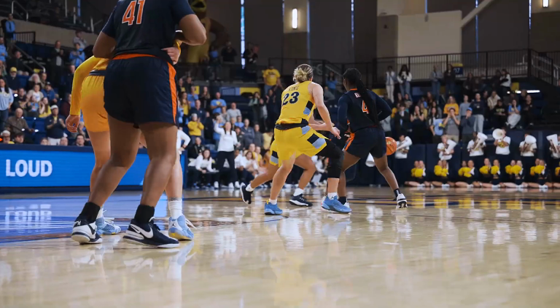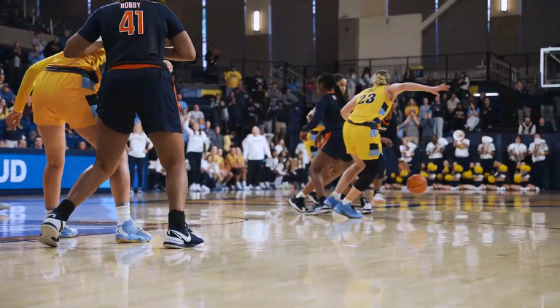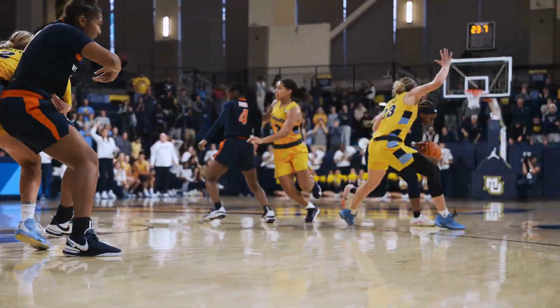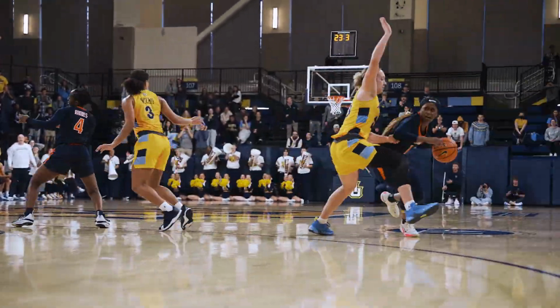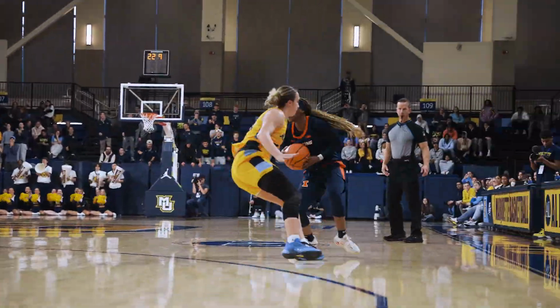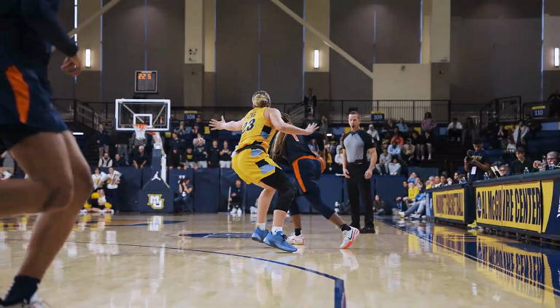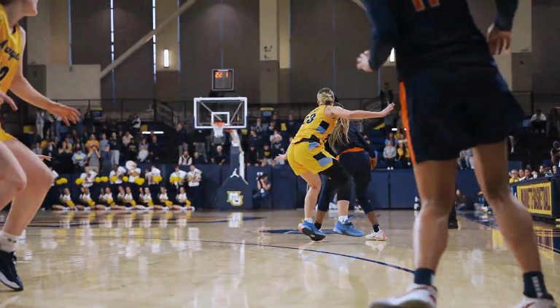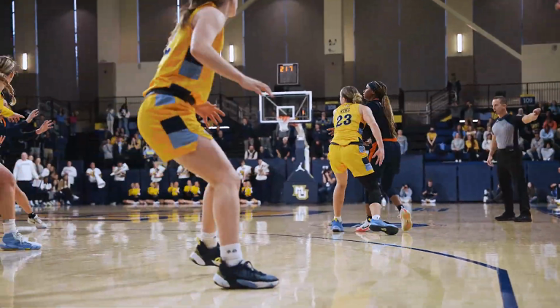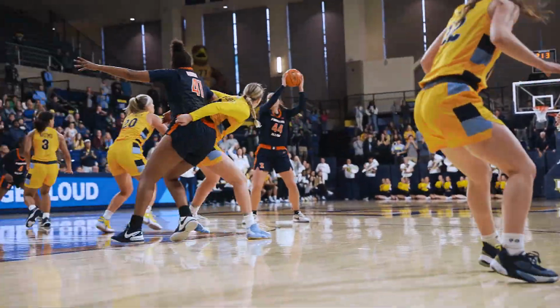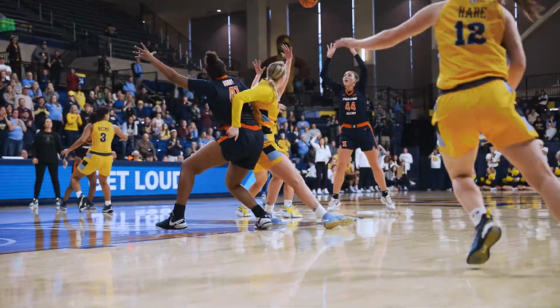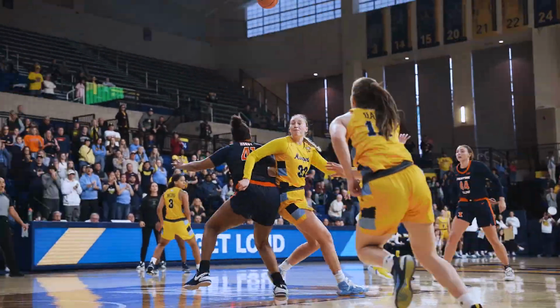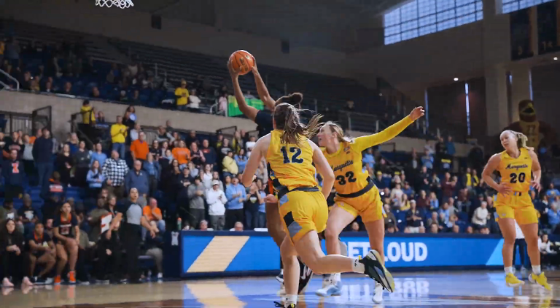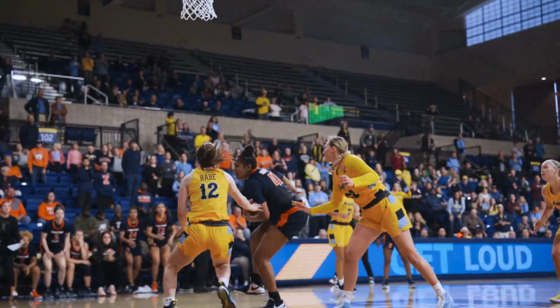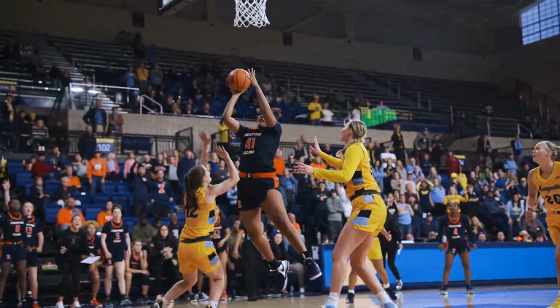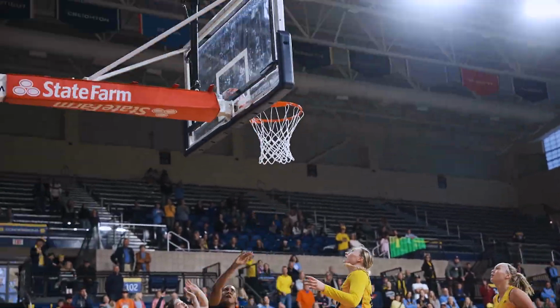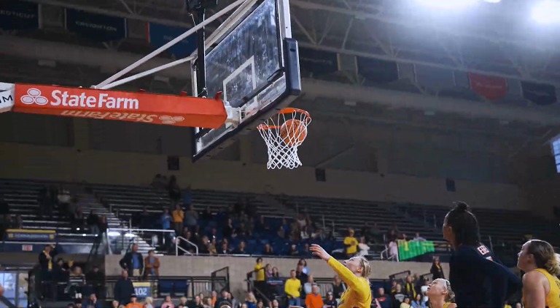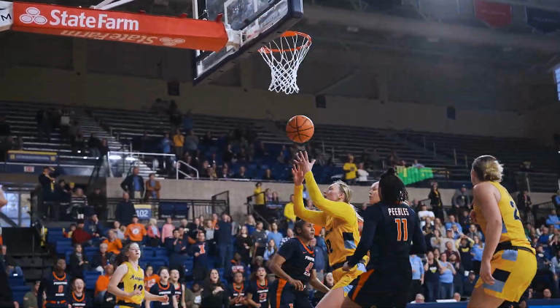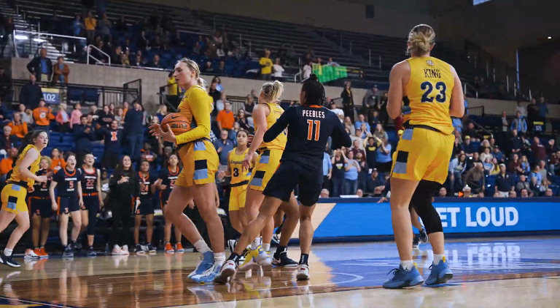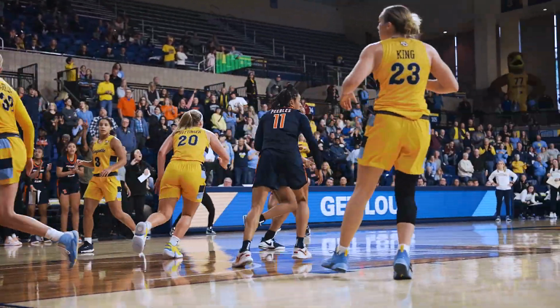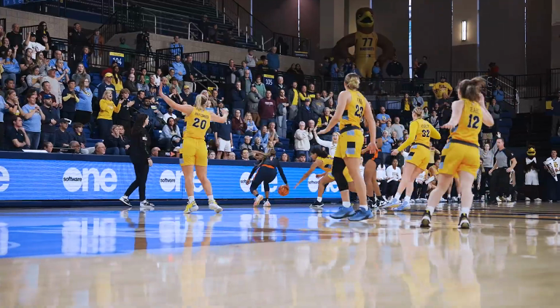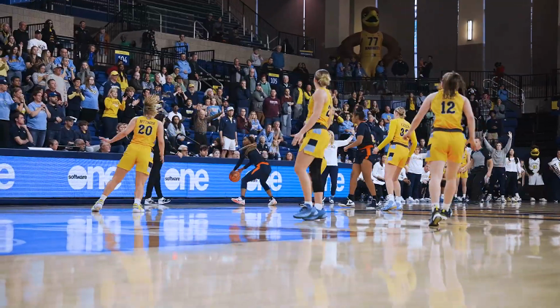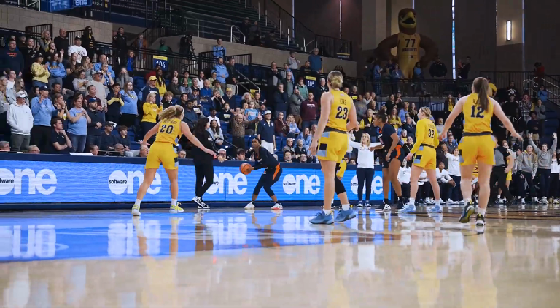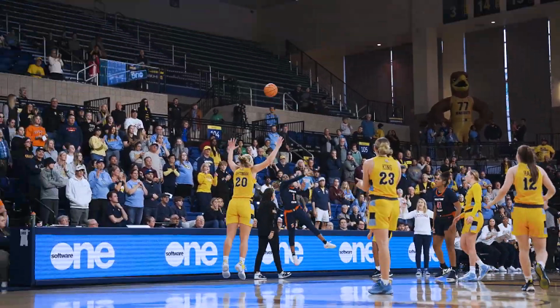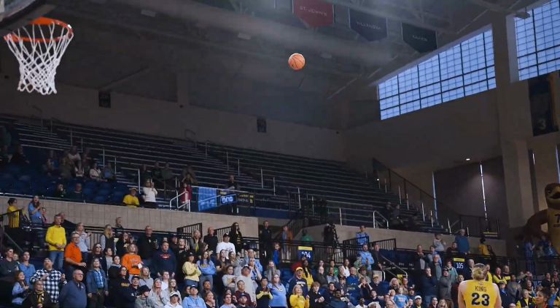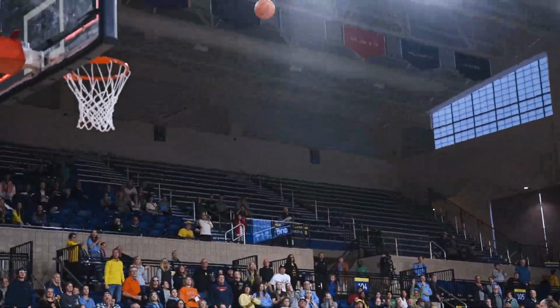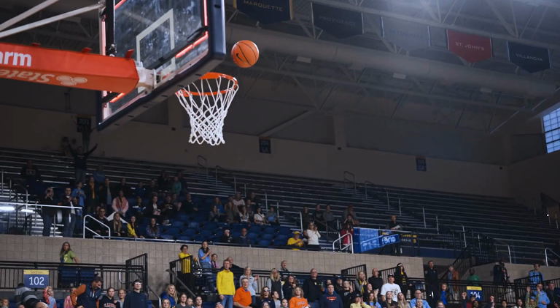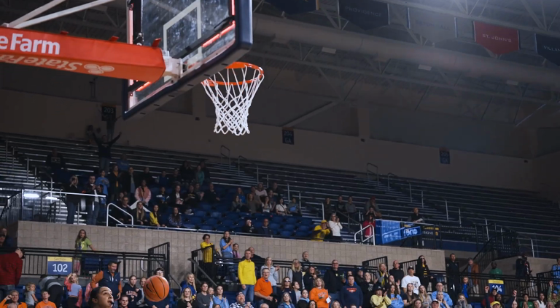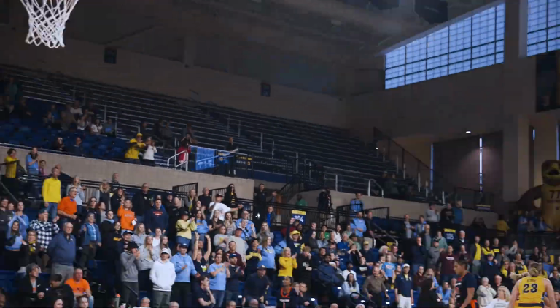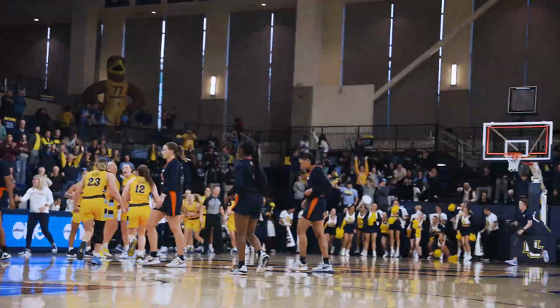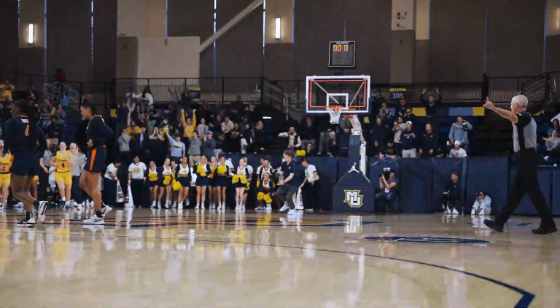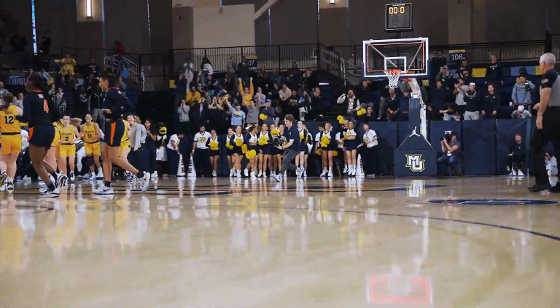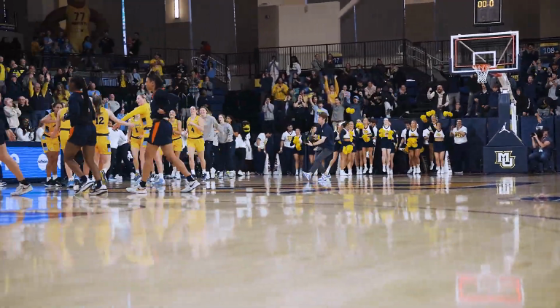Comes left, screen from Rhodes. Here's Bostic, lob pass to Hobby underneath, layup is in. Loses the handle to the backcourt. Desperation shot is no good, and that'll do it.